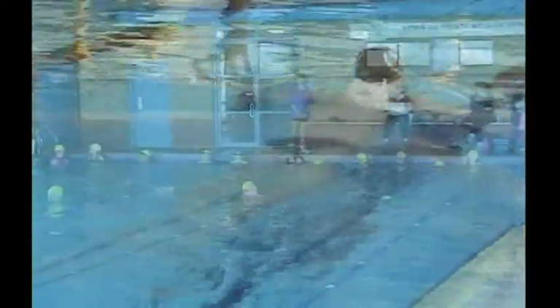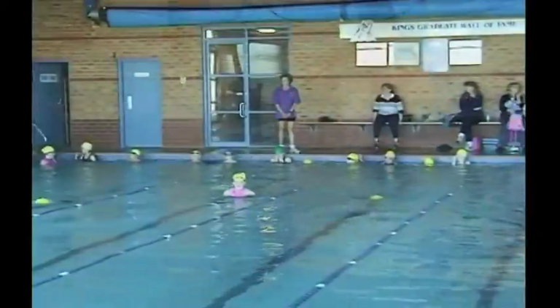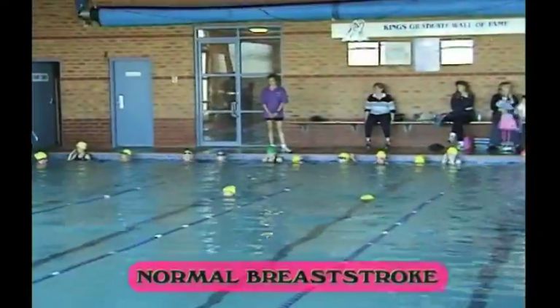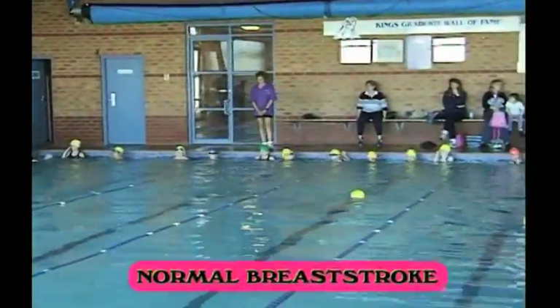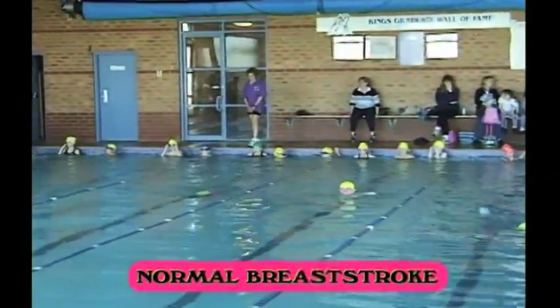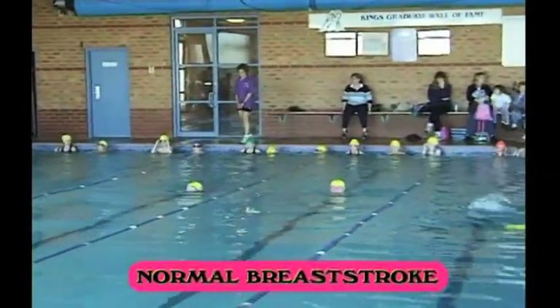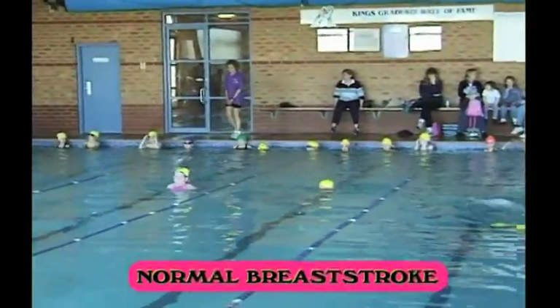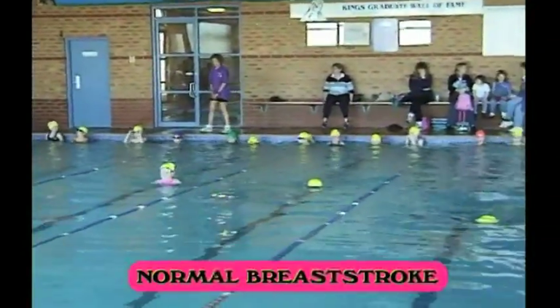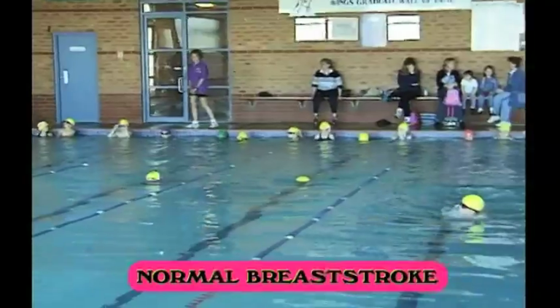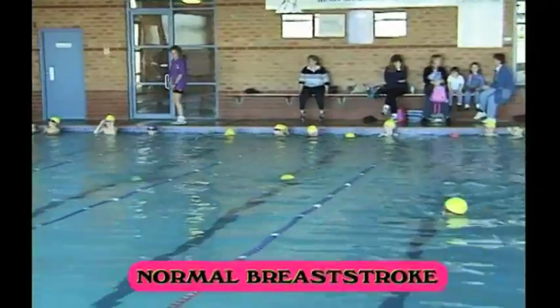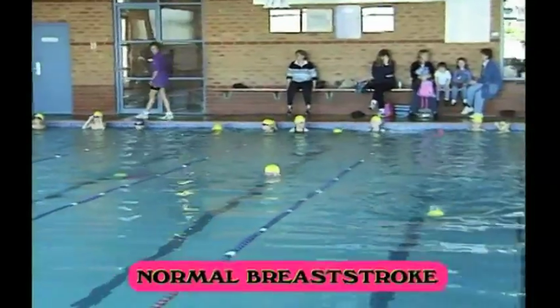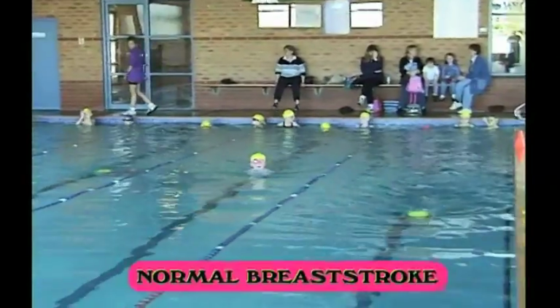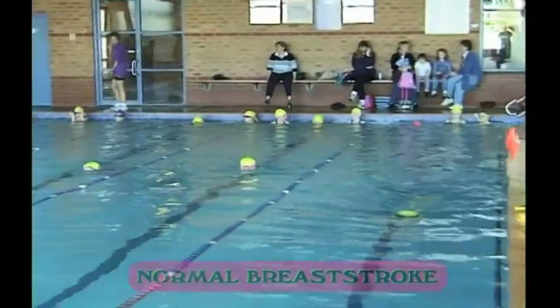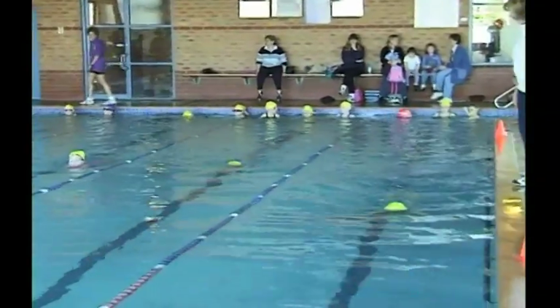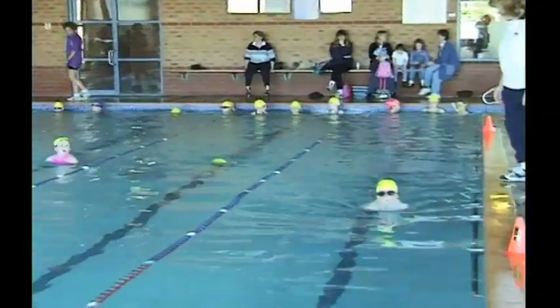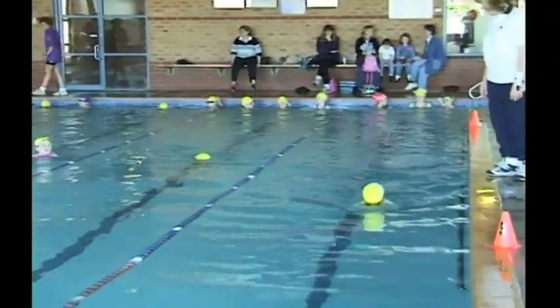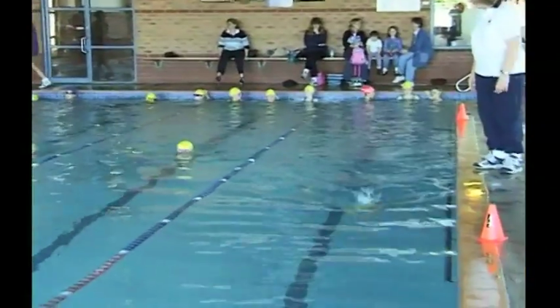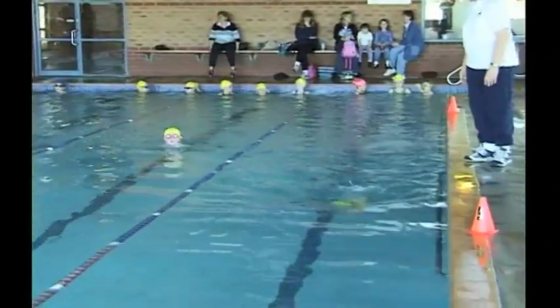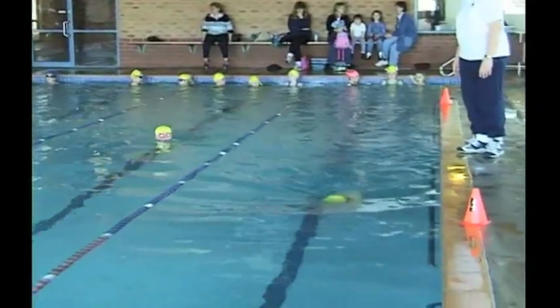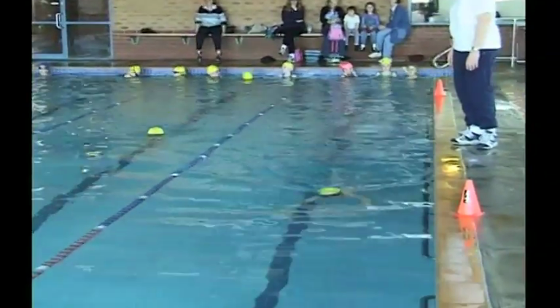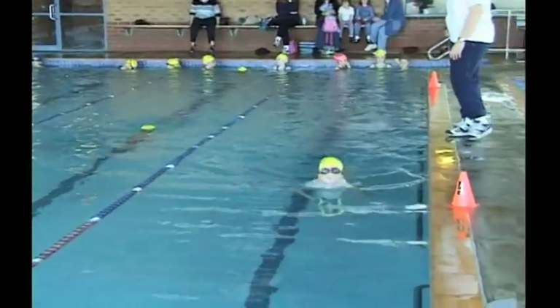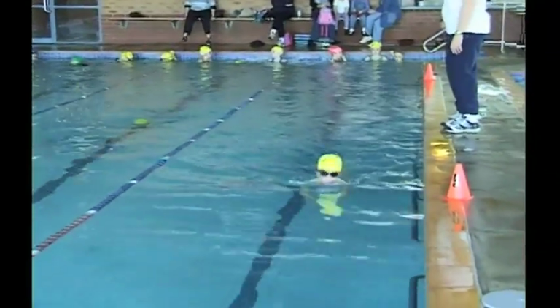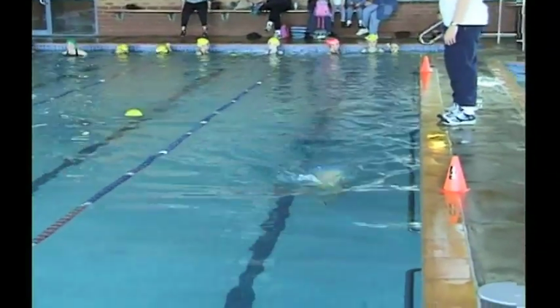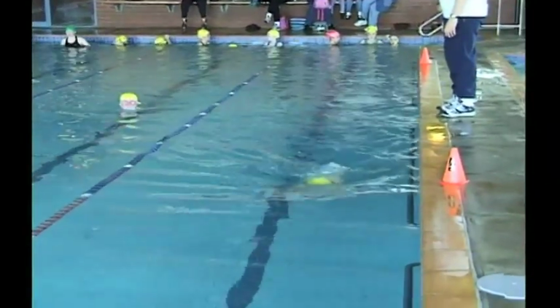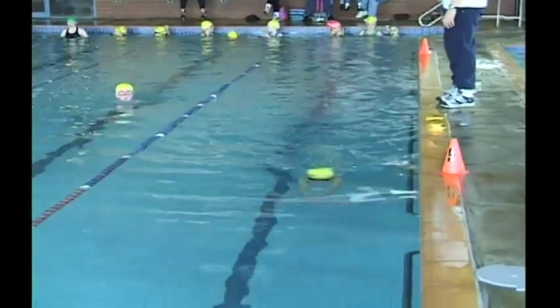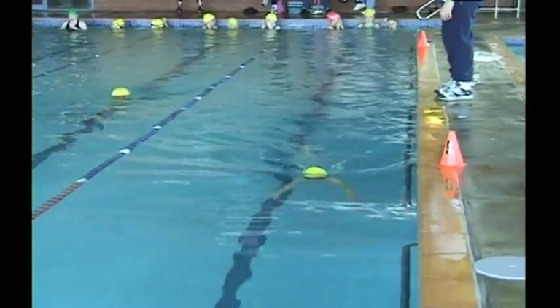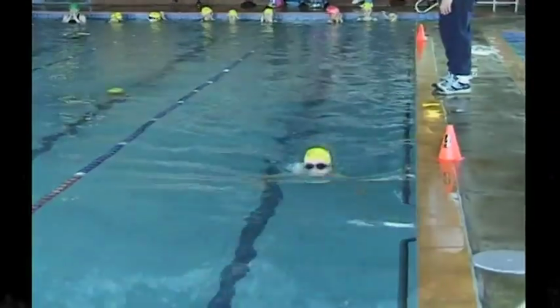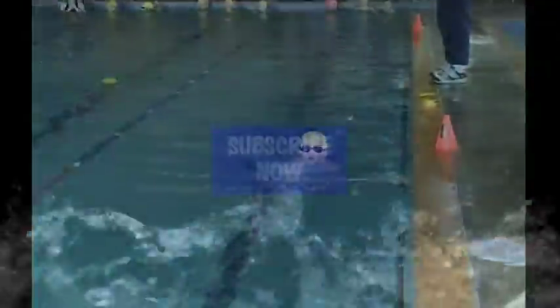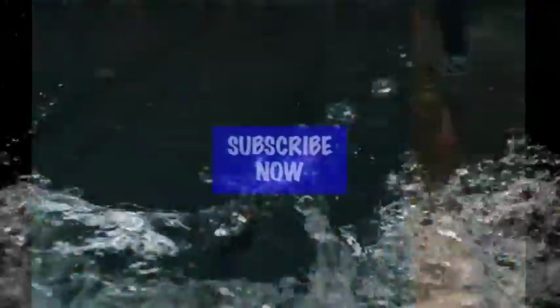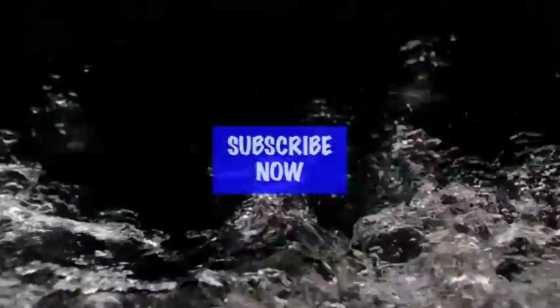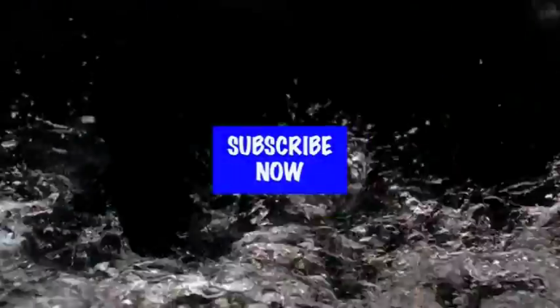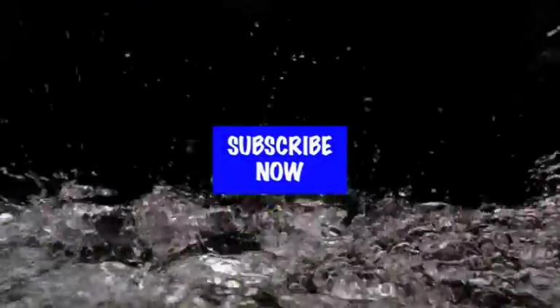And then normal breaststroke, concentrating on breathing every stroke, no flutter kick, and continuous arm and leg movement.